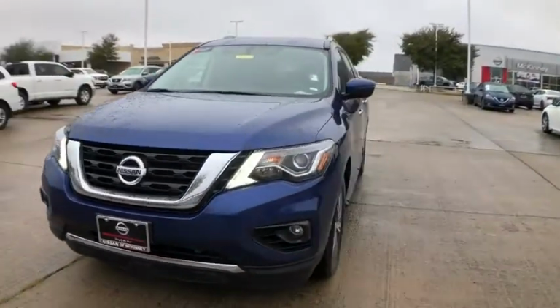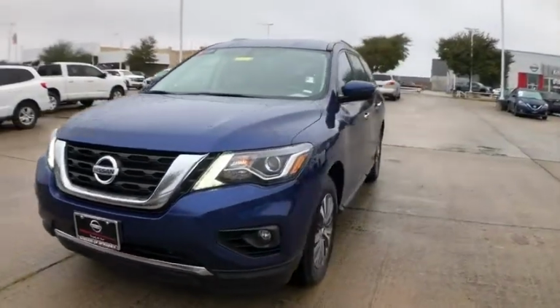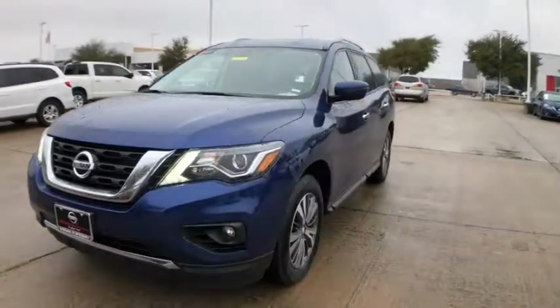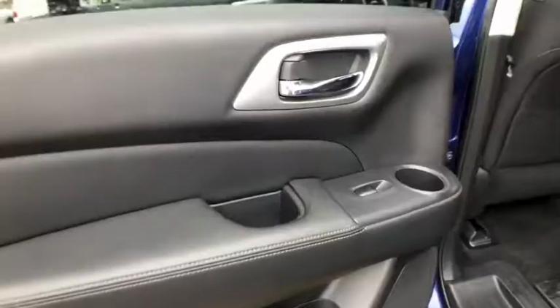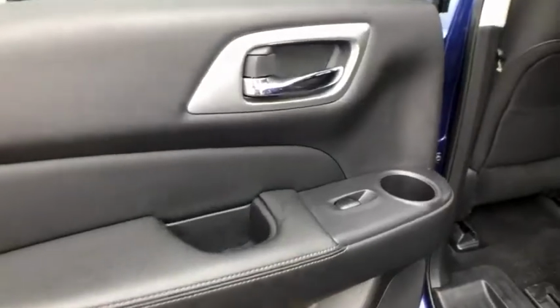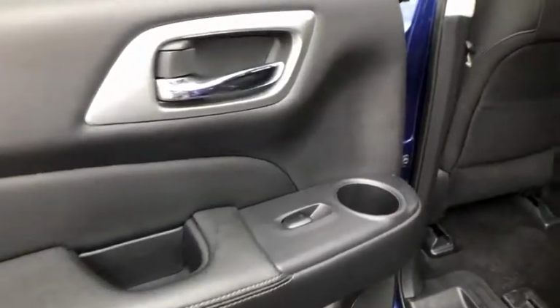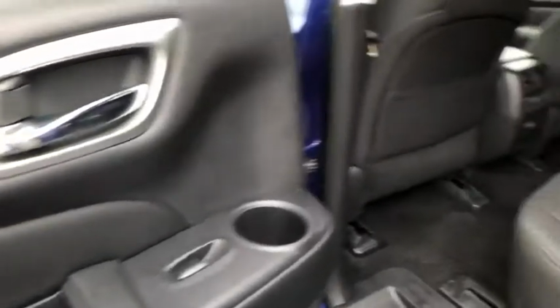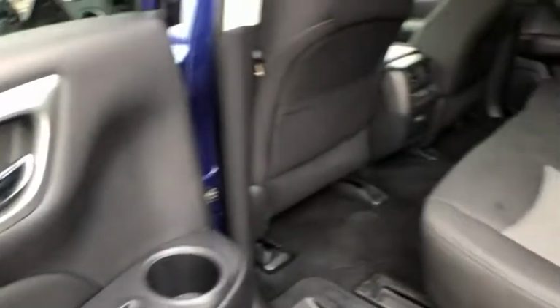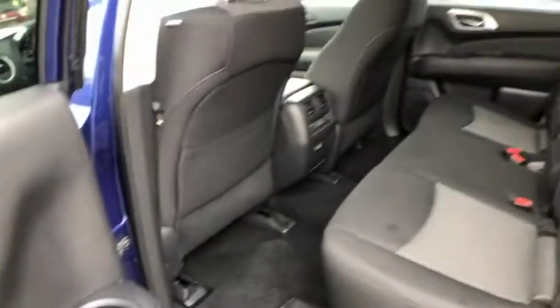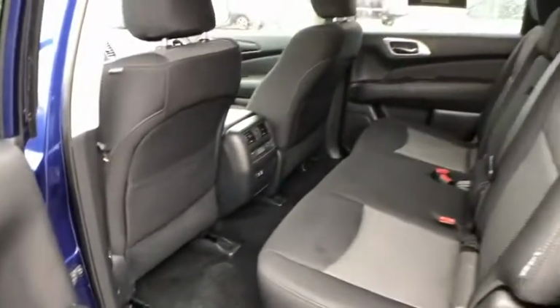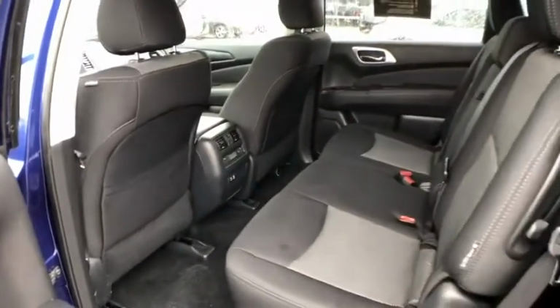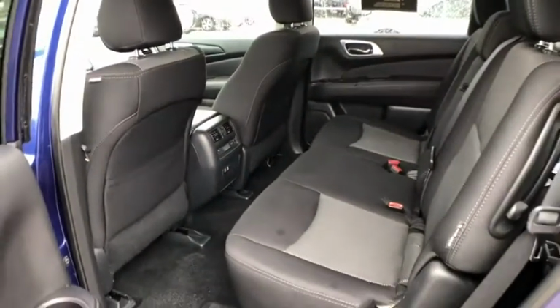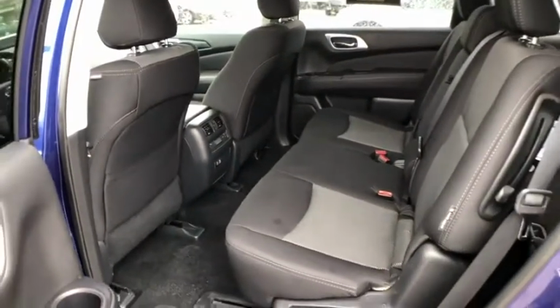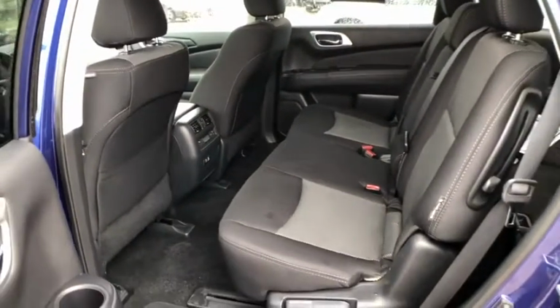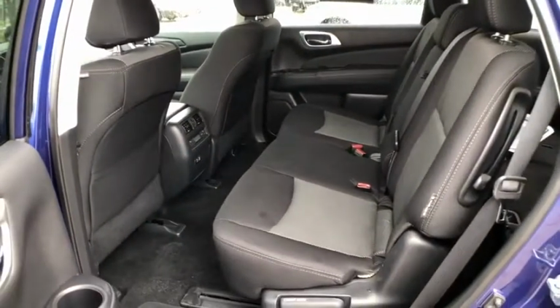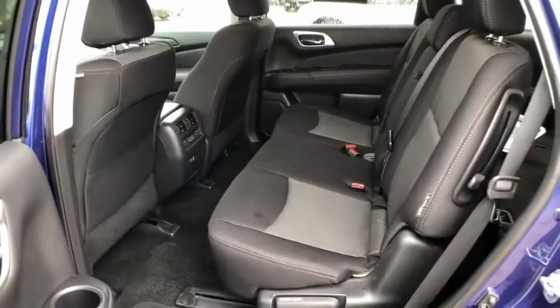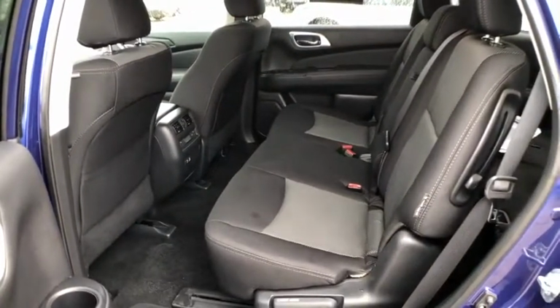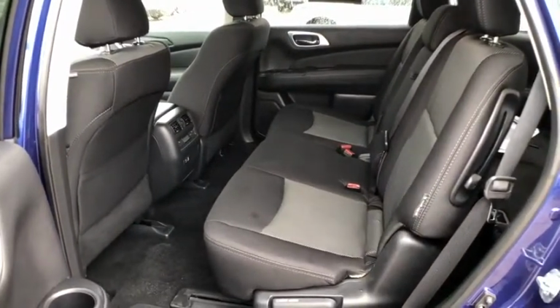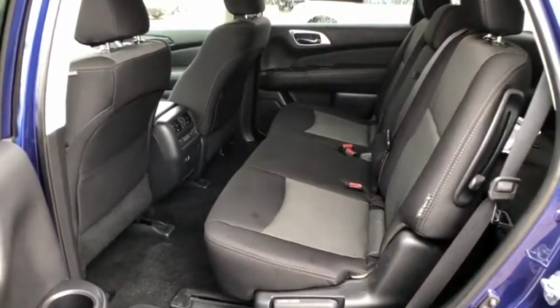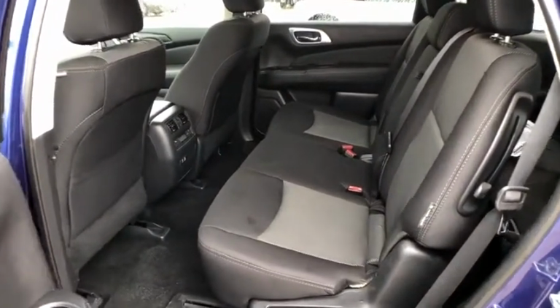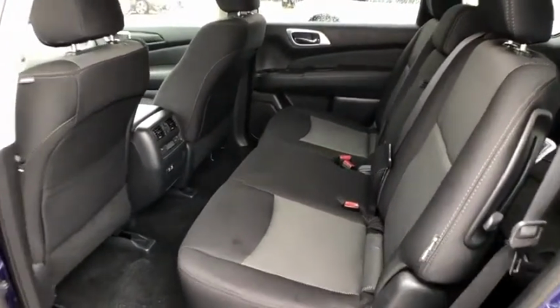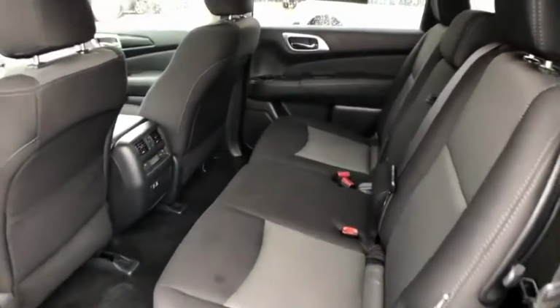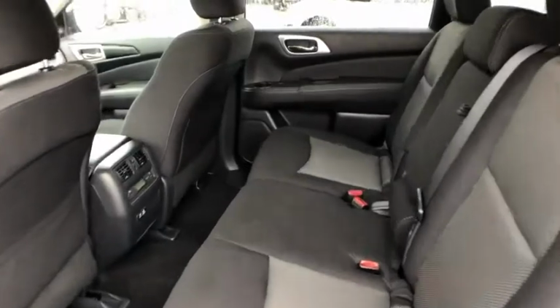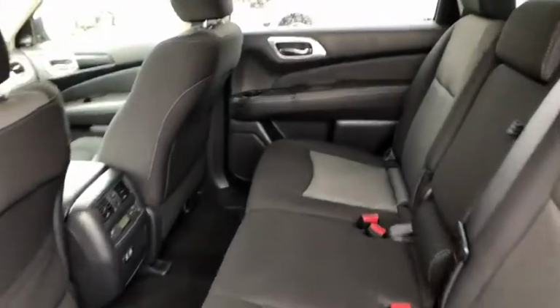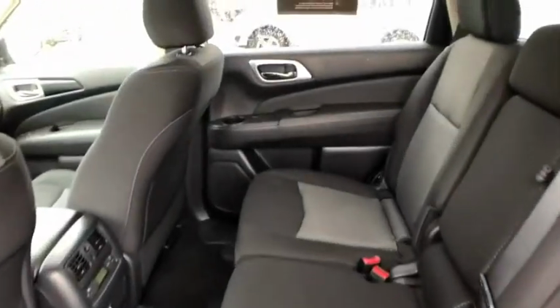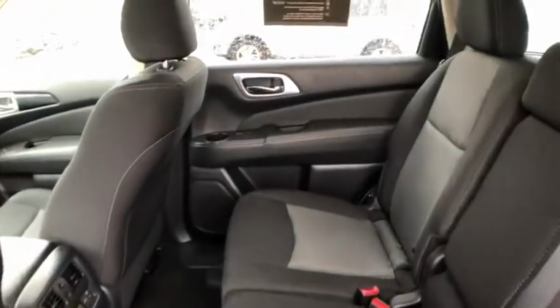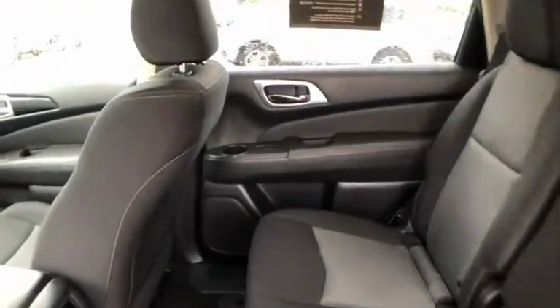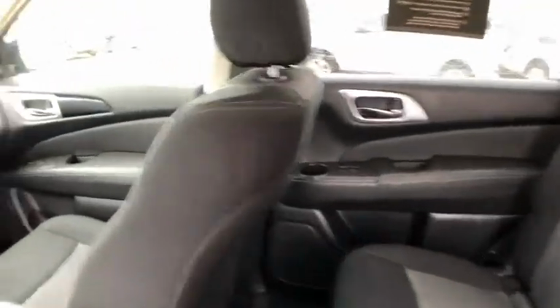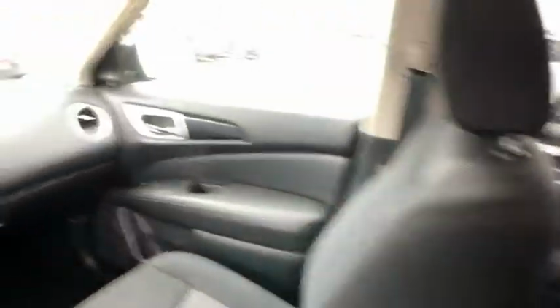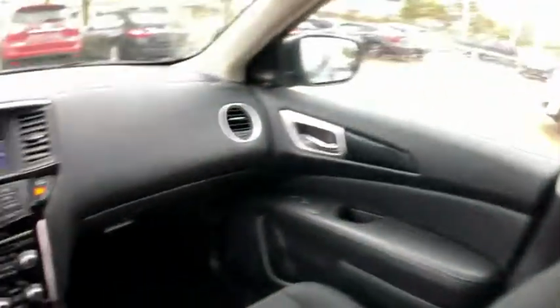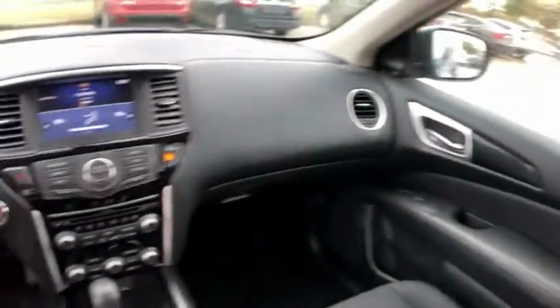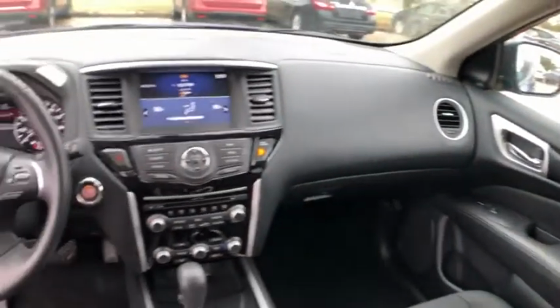Backup camera, traction control, leather-wrapped steering wheel, dual airbags, home-link garage door opener, alloy wheels, power steering, four-wheel disc brakes, cruise control, fog lights.